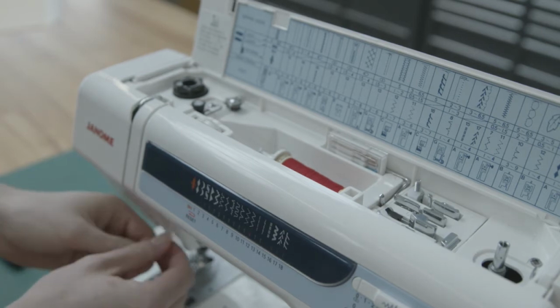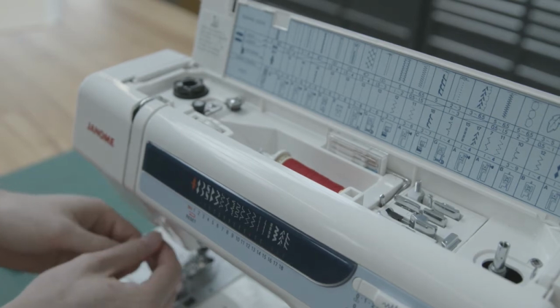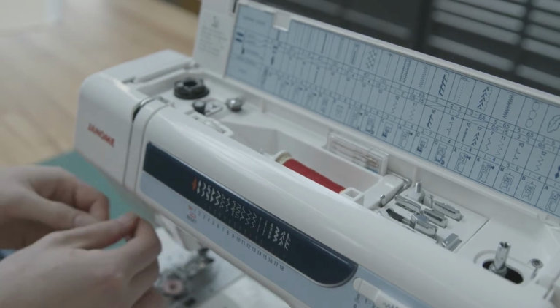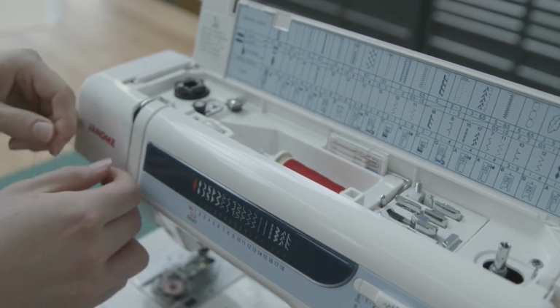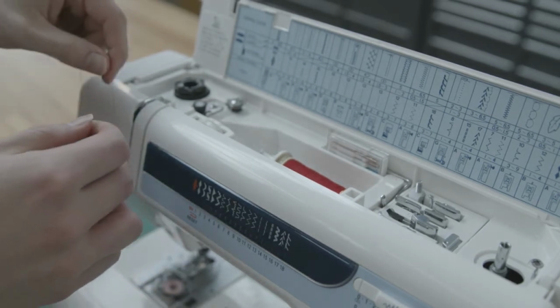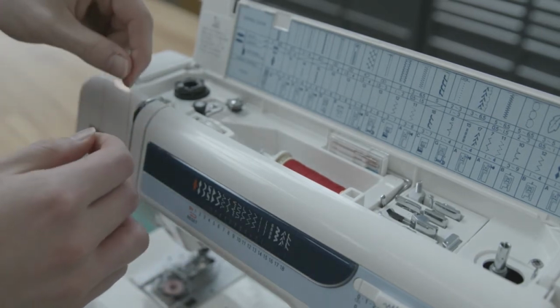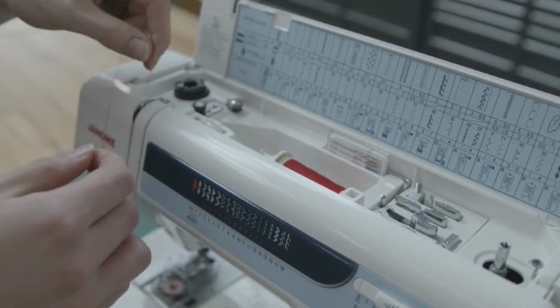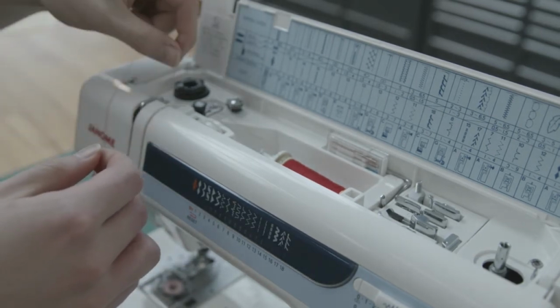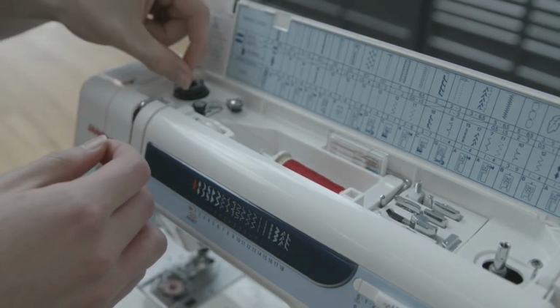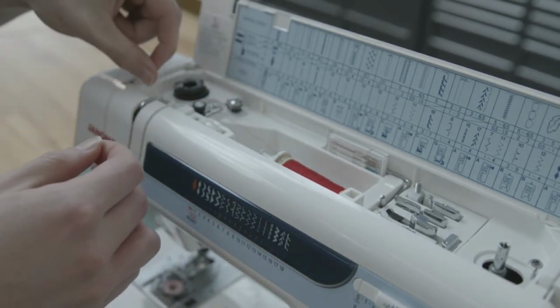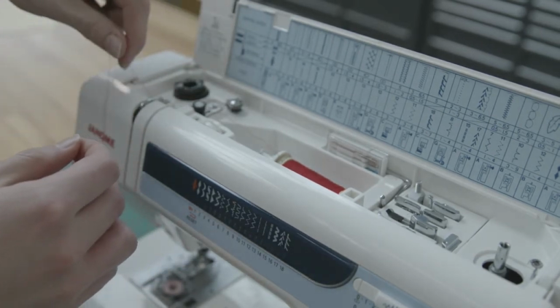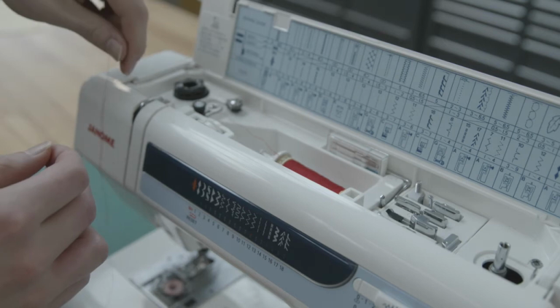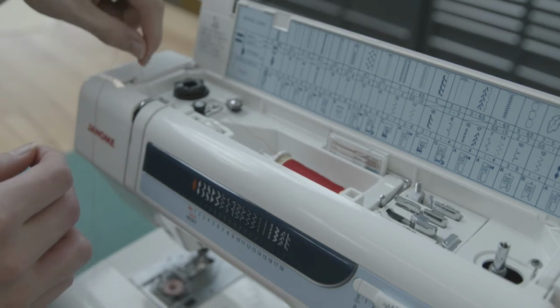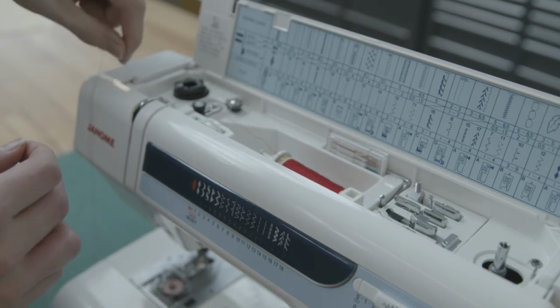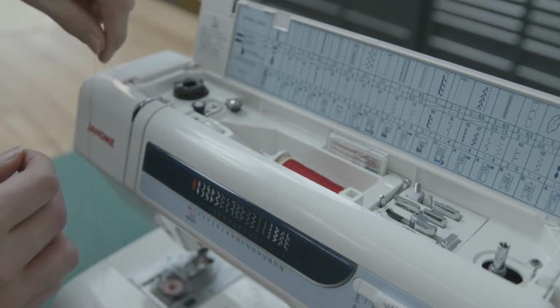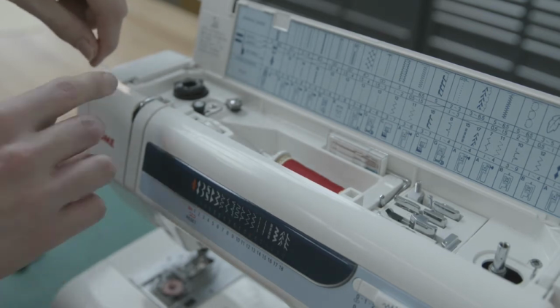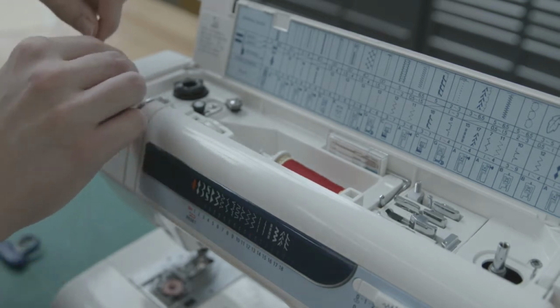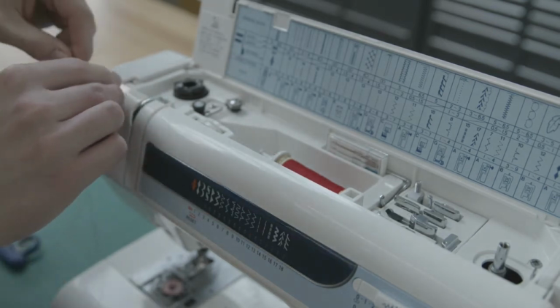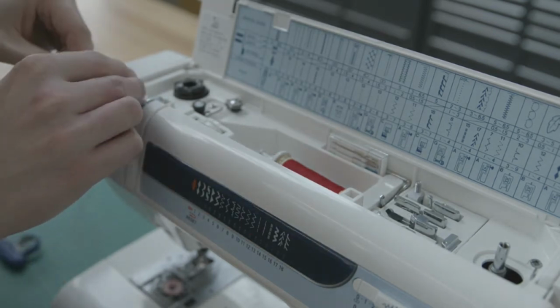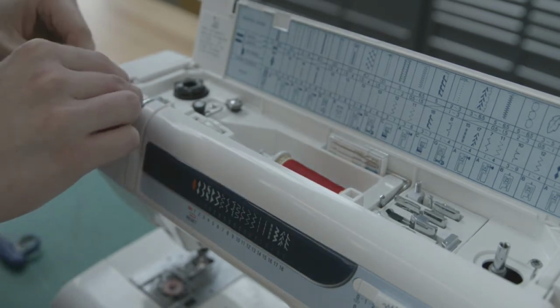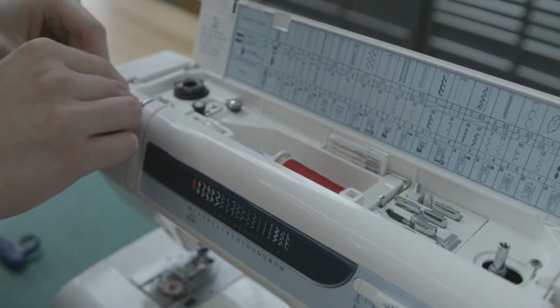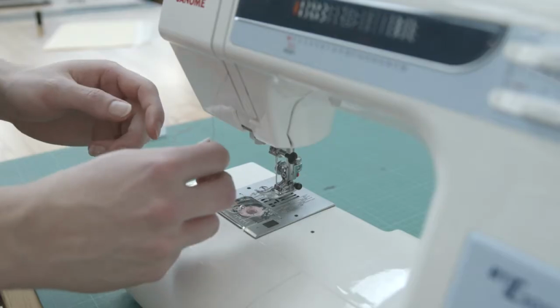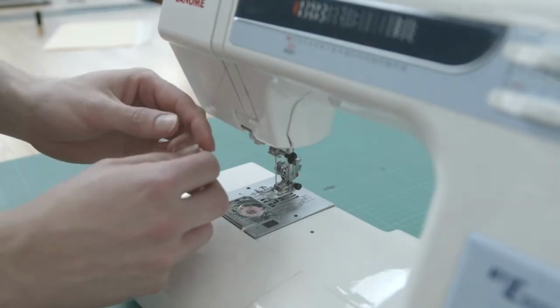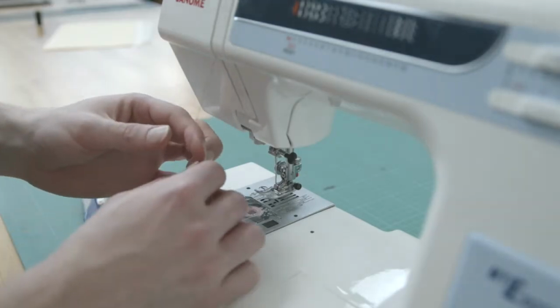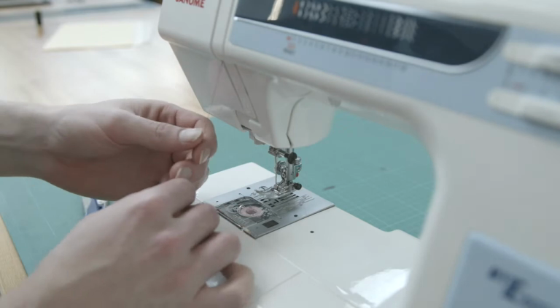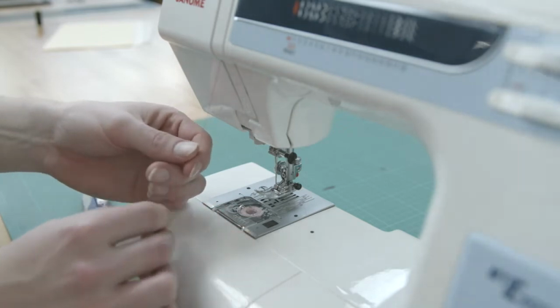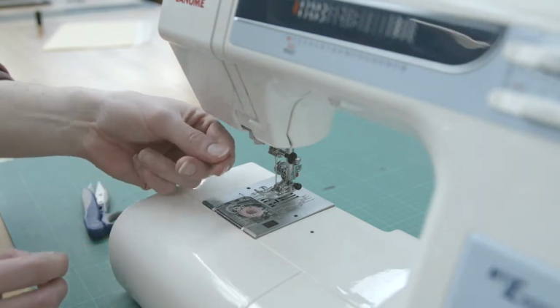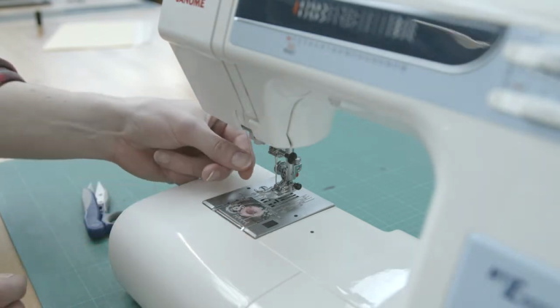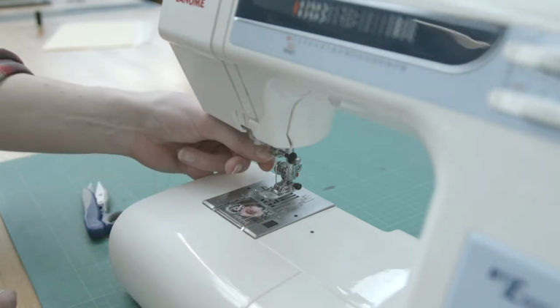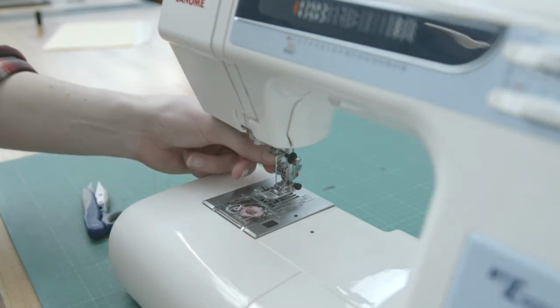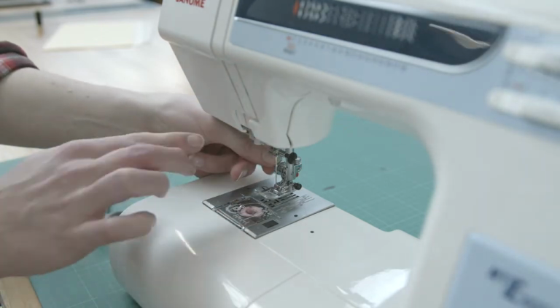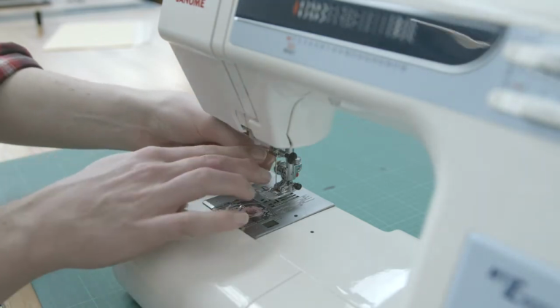From the spool, the thread passes through the tension plates. Adjusting the tension dial is important to create a good stitch. After the tension plates, the thread needs to be hooked on the take-up lever, and finally looped behind the thread guide bar on the needle.